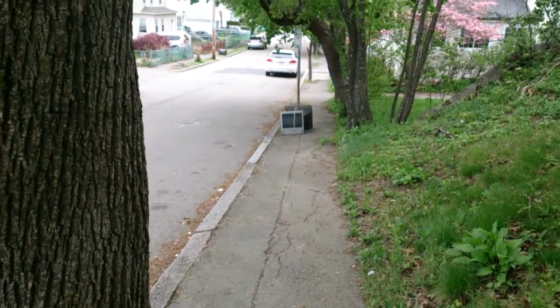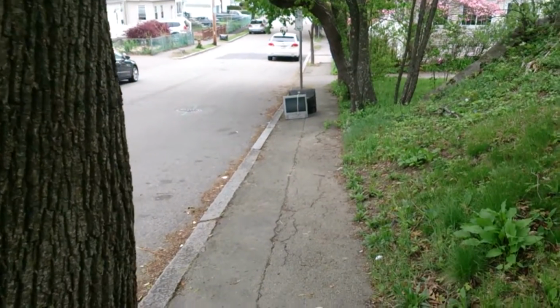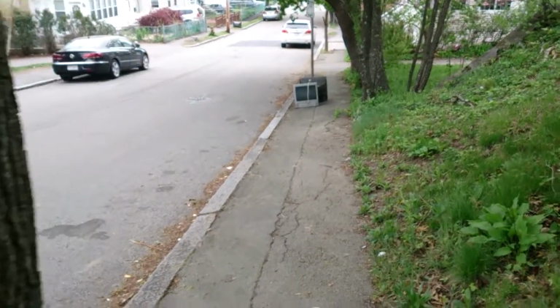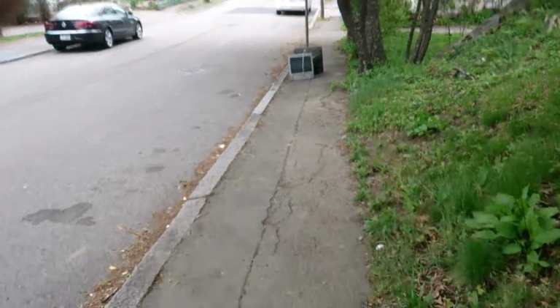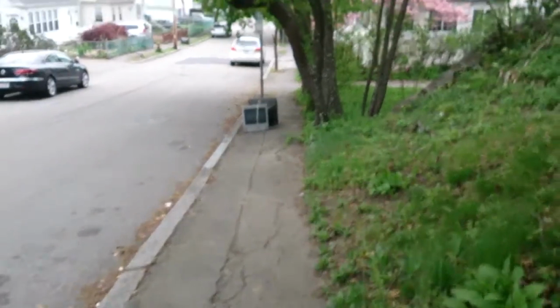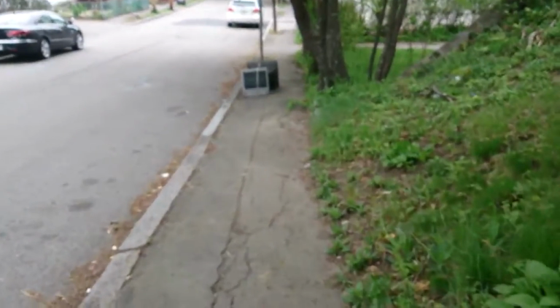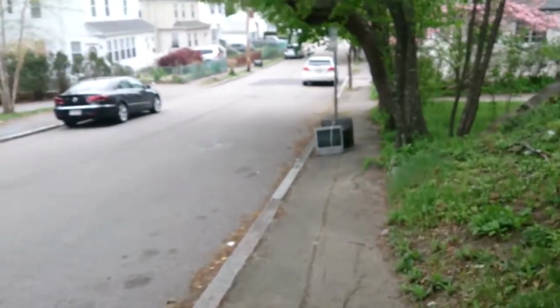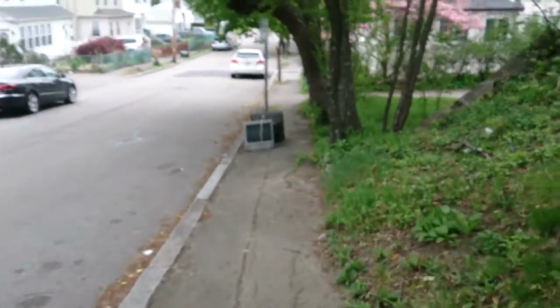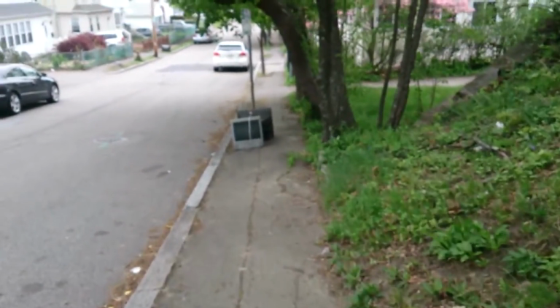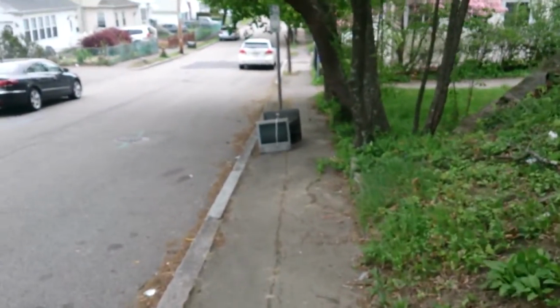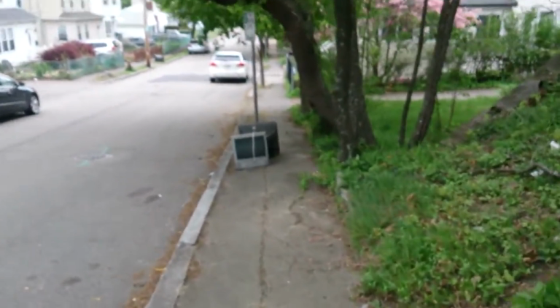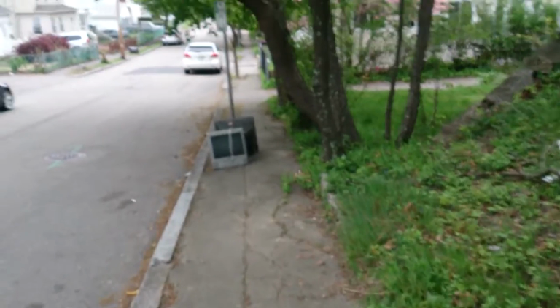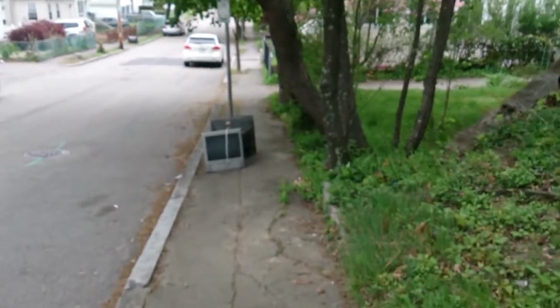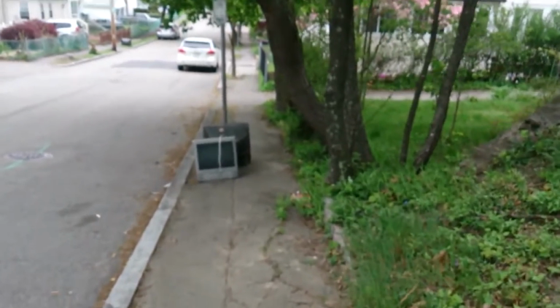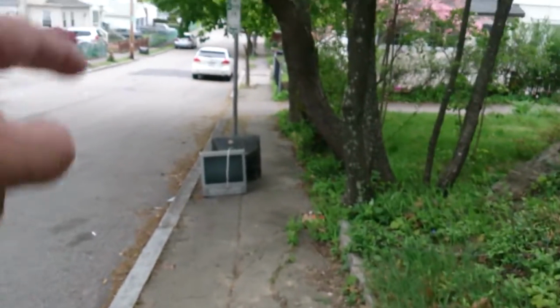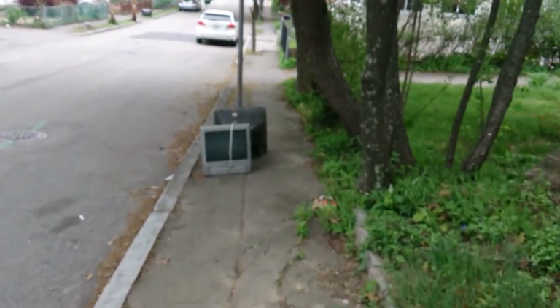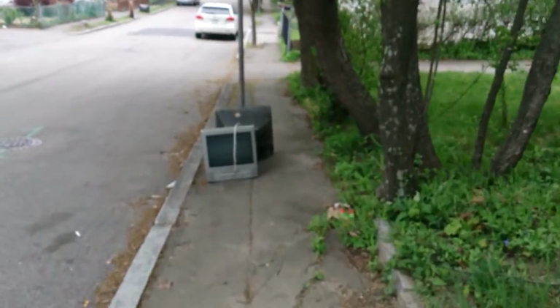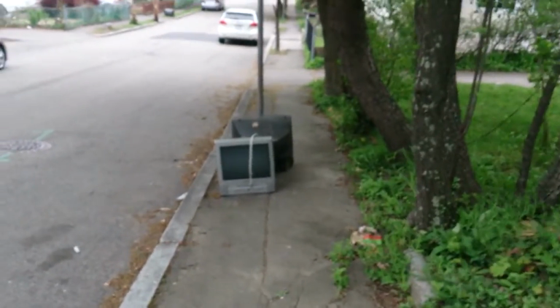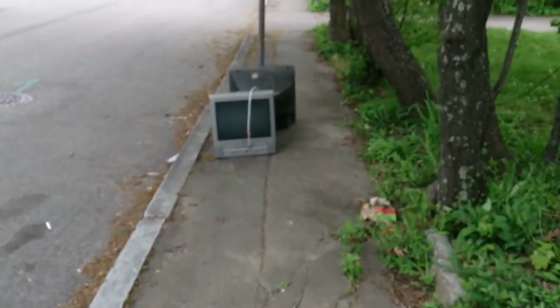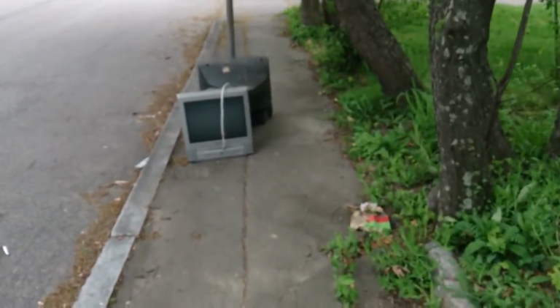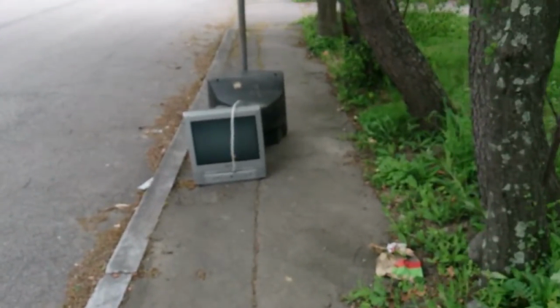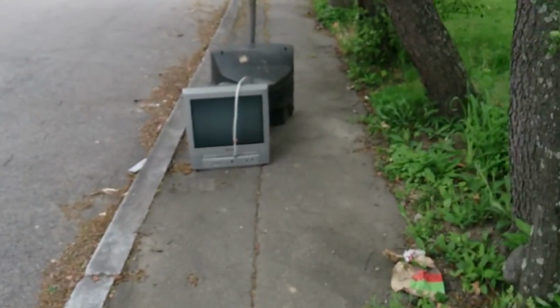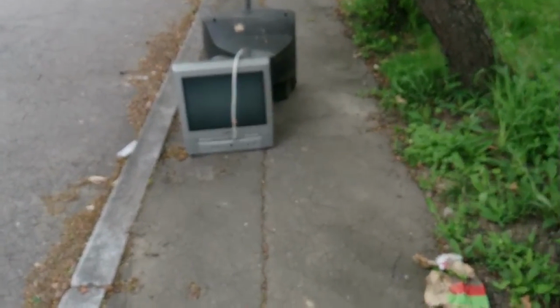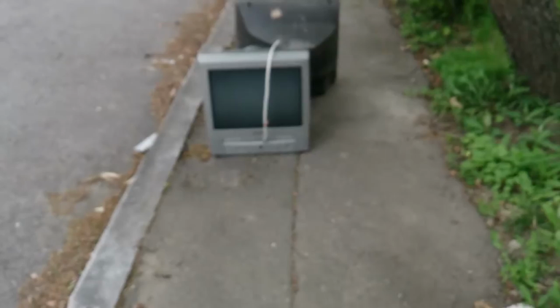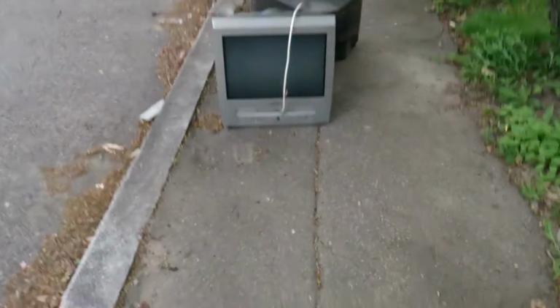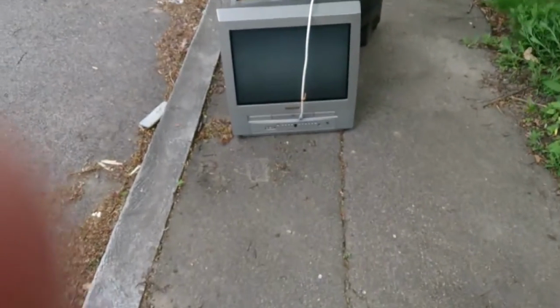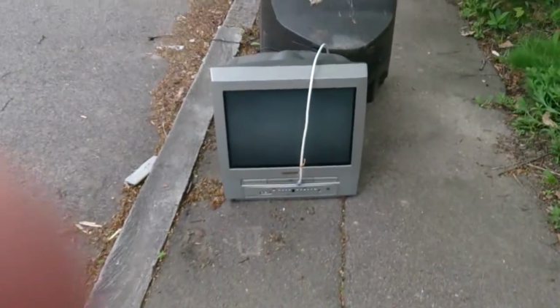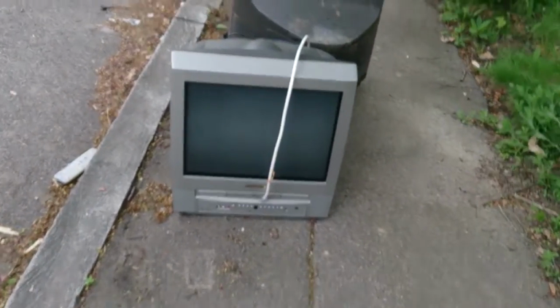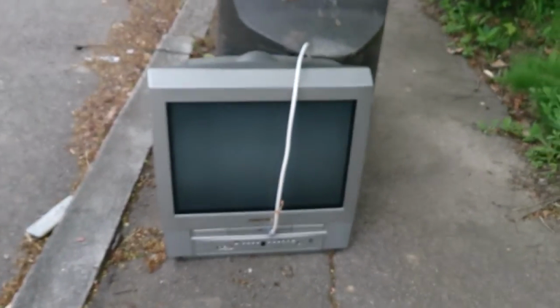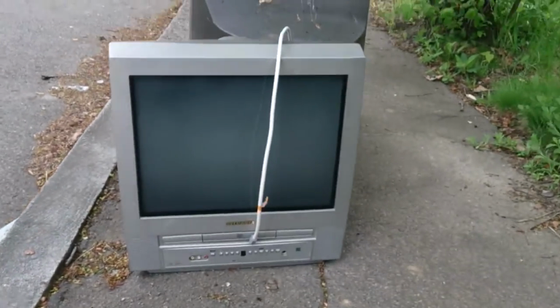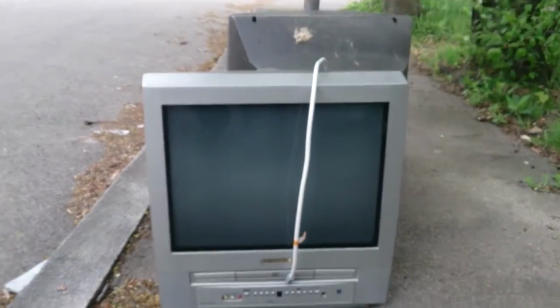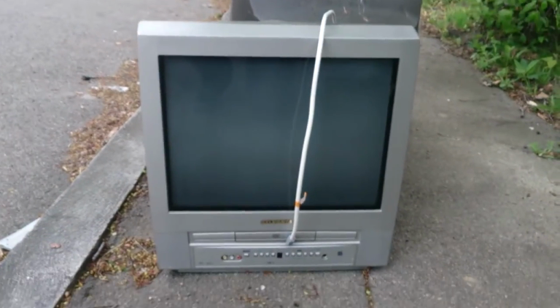Hi everyone. Junk on the Street here. Look at this TV here. So the one in the back we actually looked at the other day. This Sylvania one is new. Let's check that out.